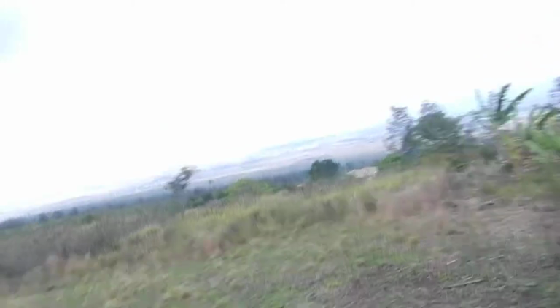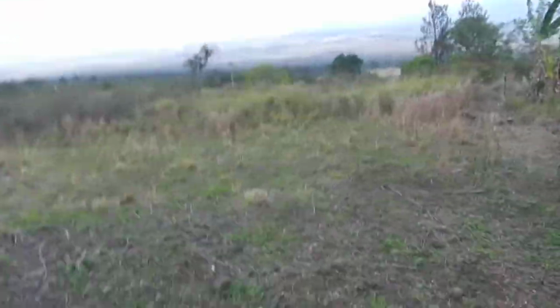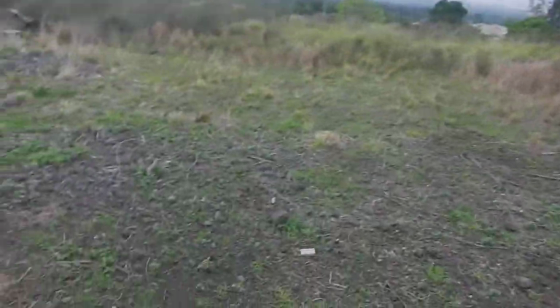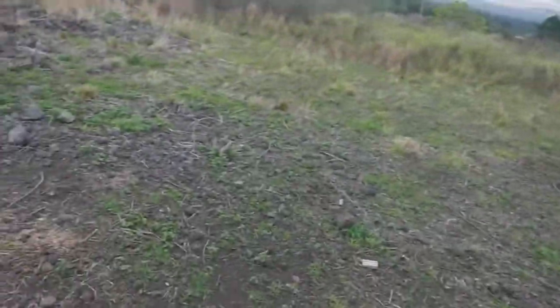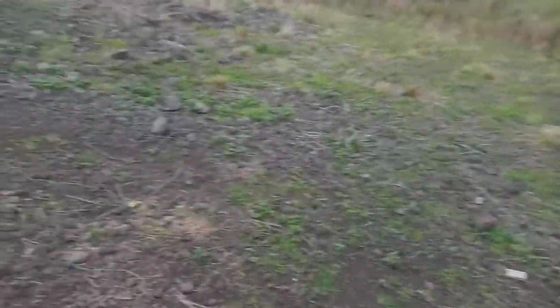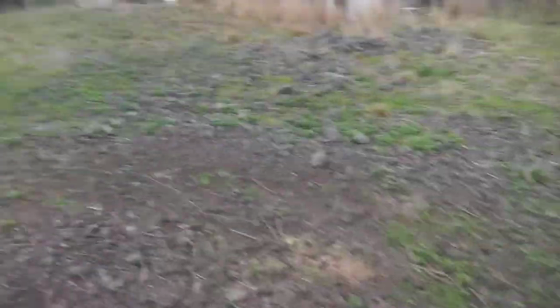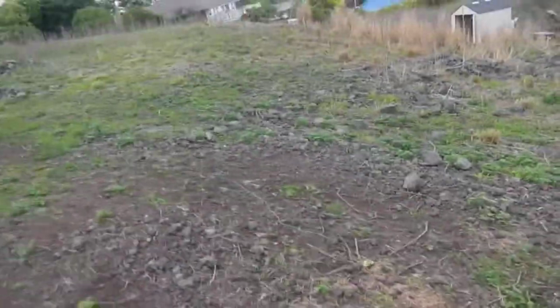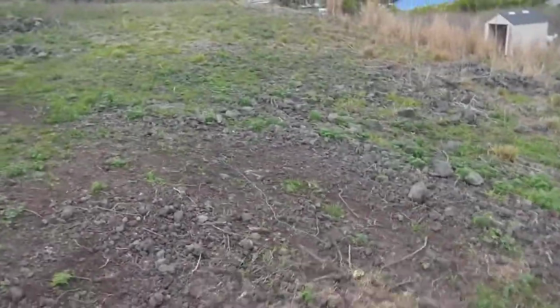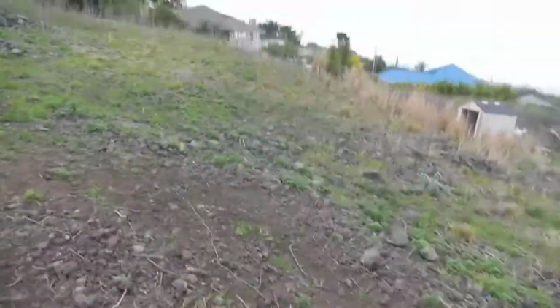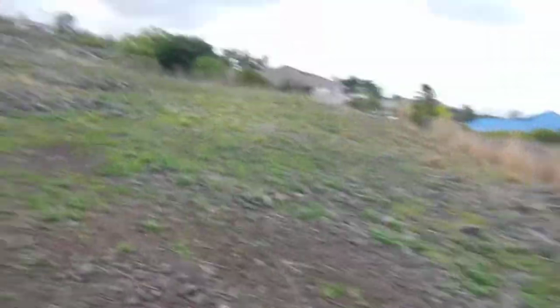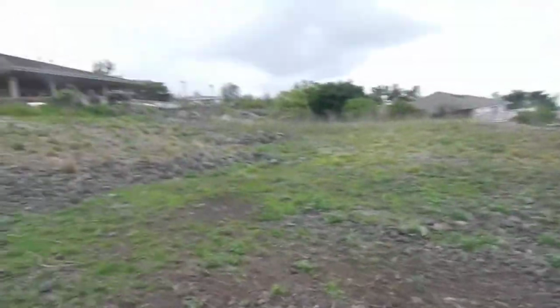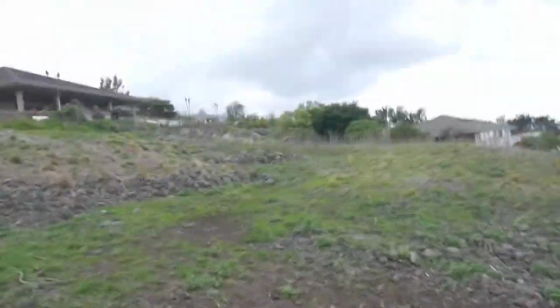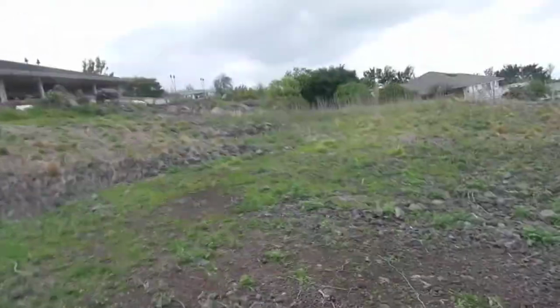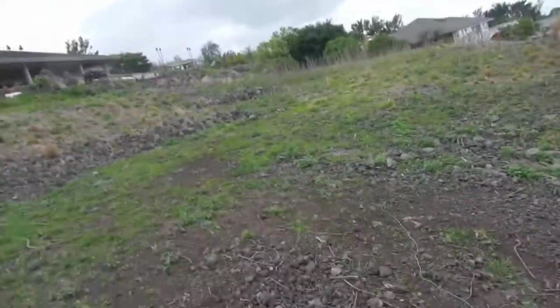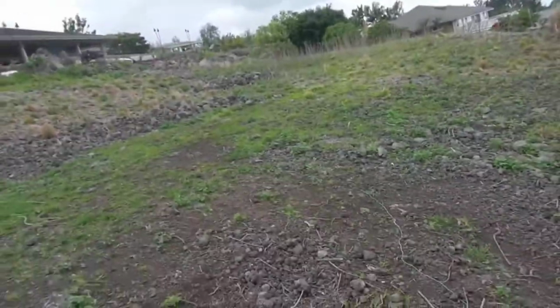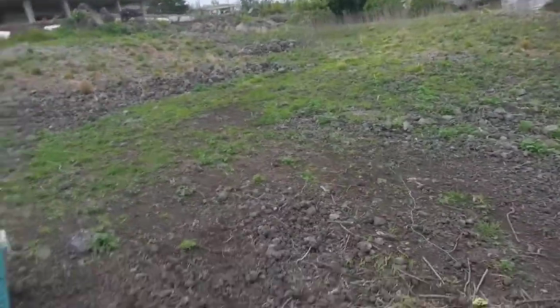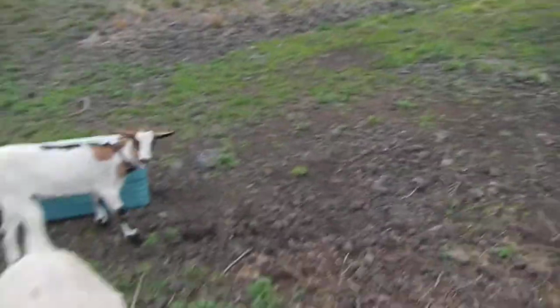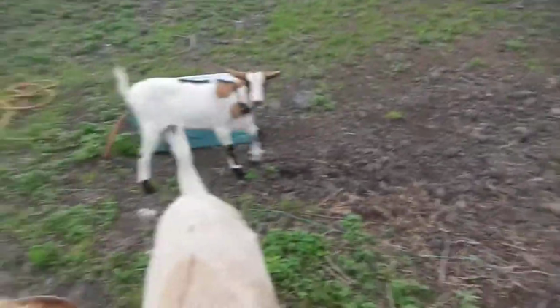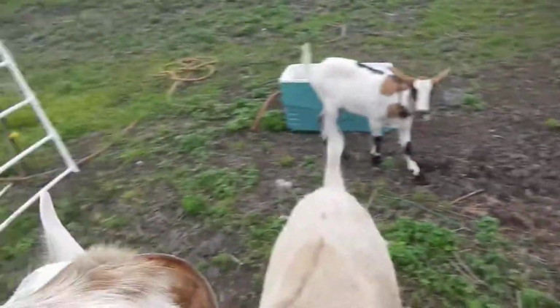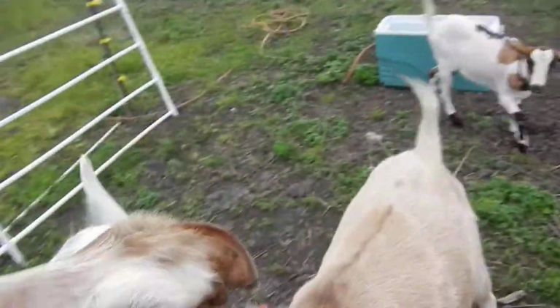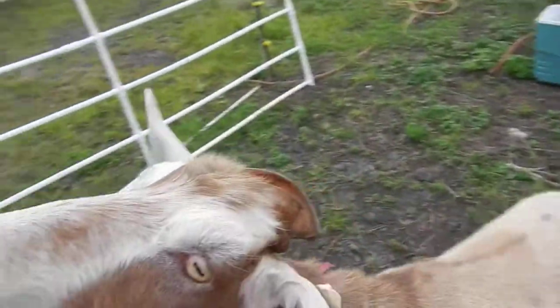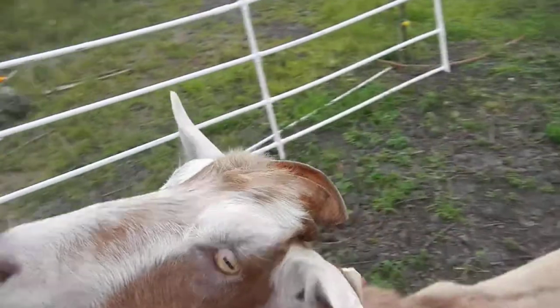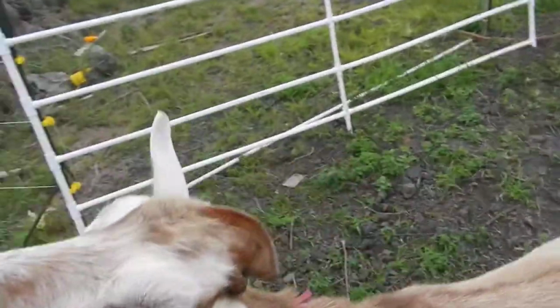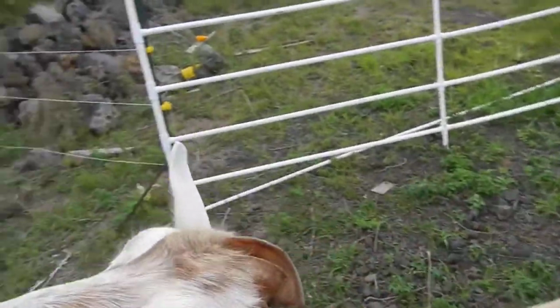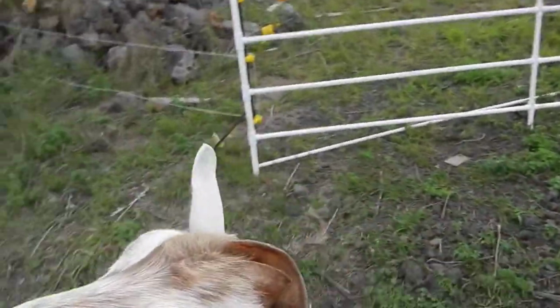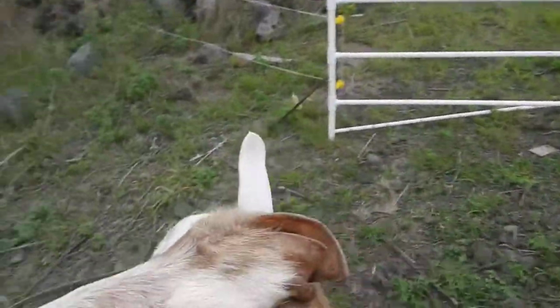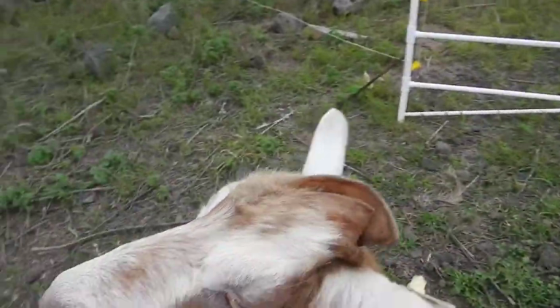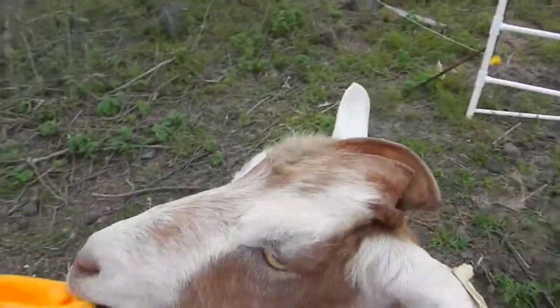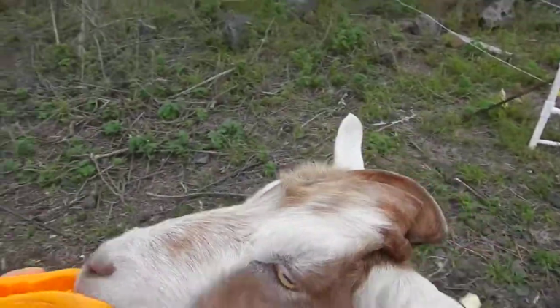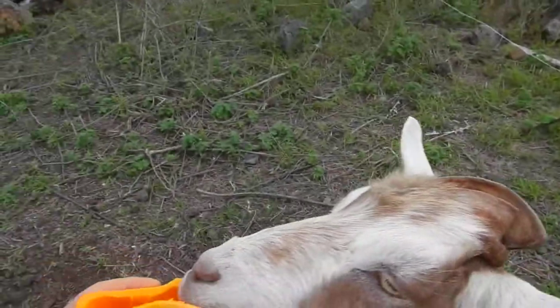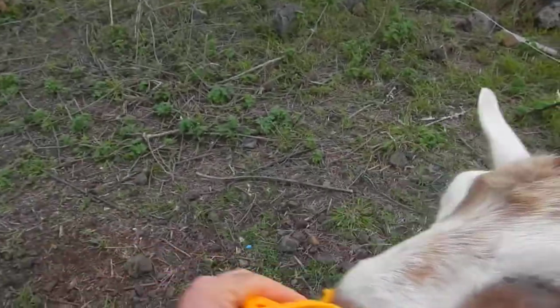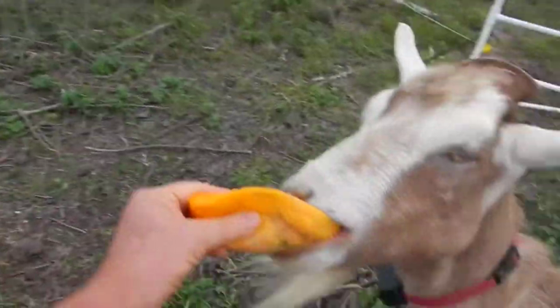The next in our series is going to be how goats eat papayas. And they like papayas a lot, as you can see.